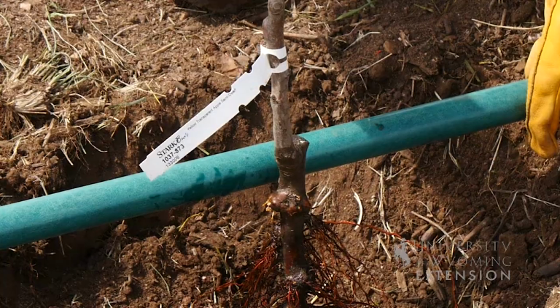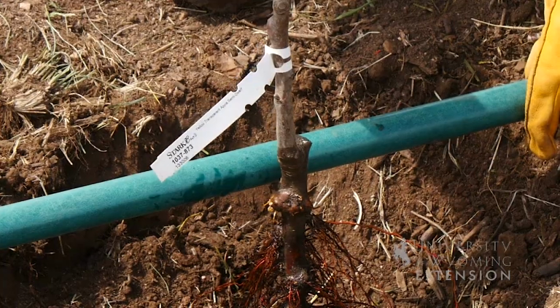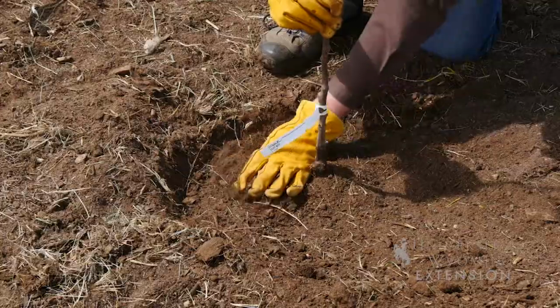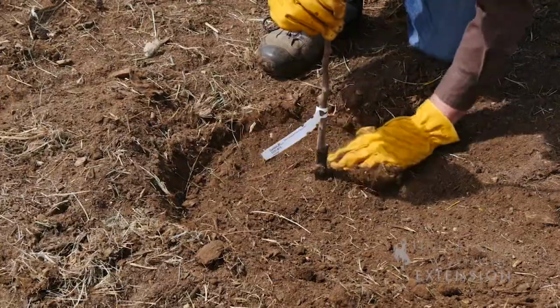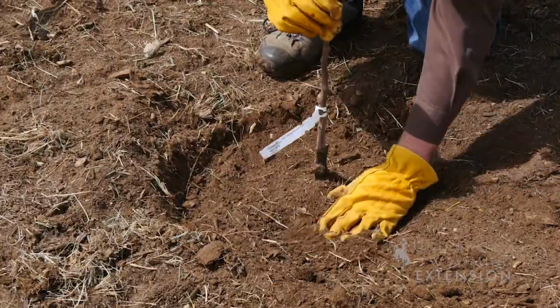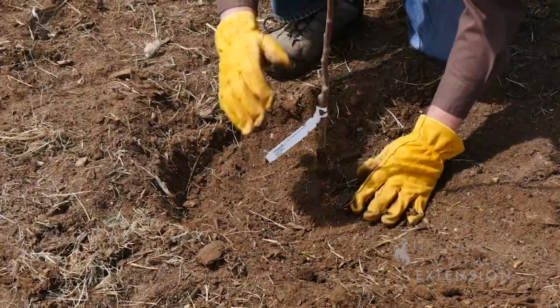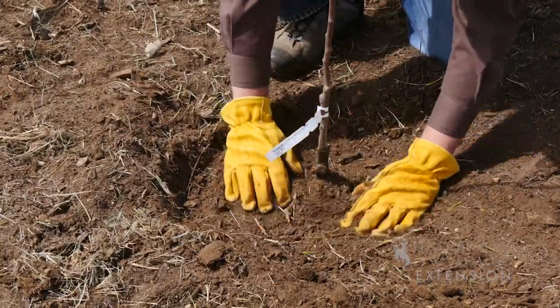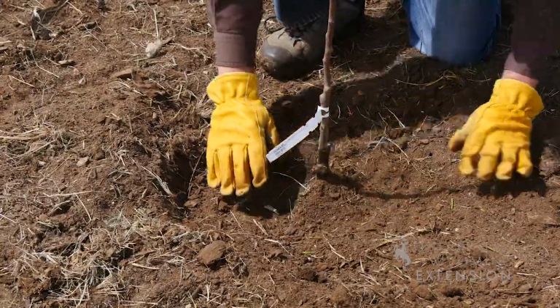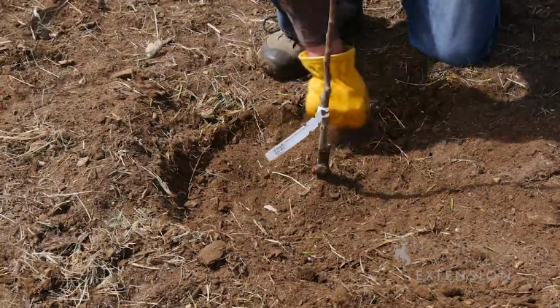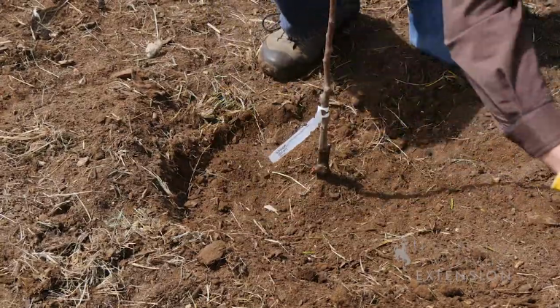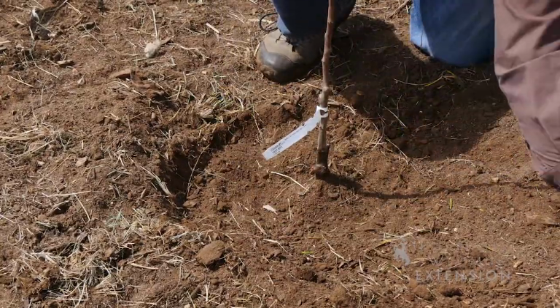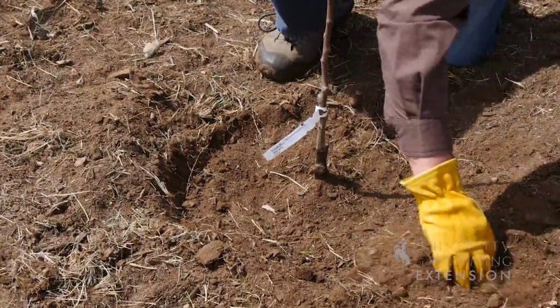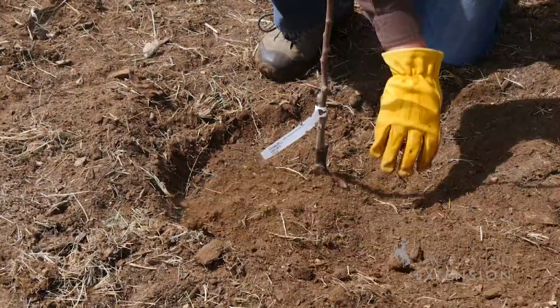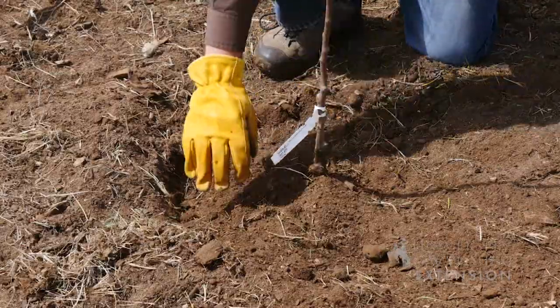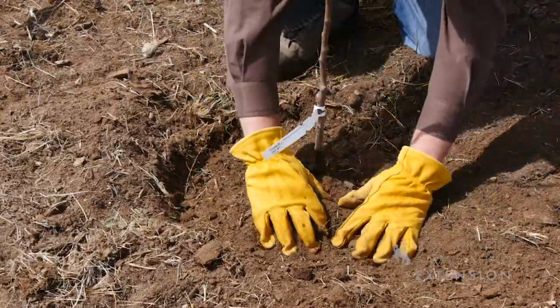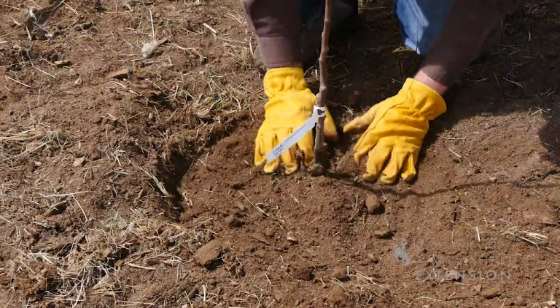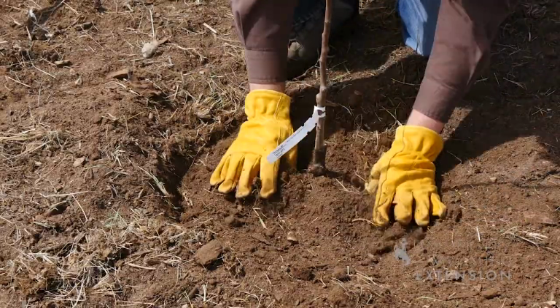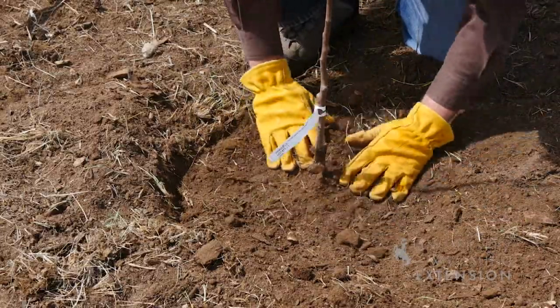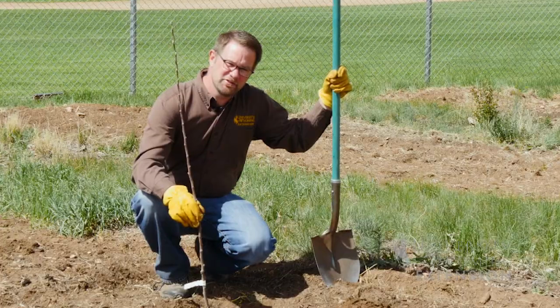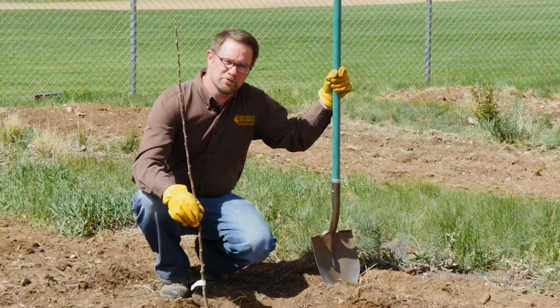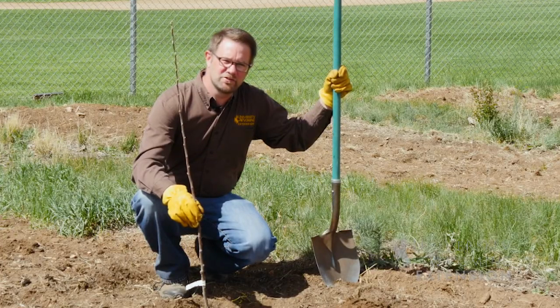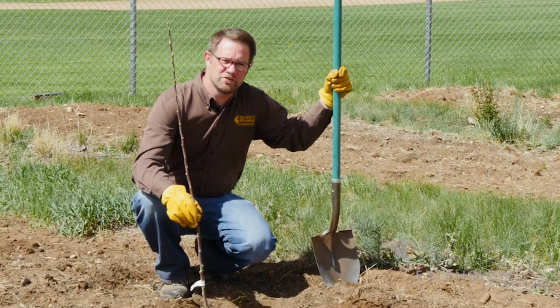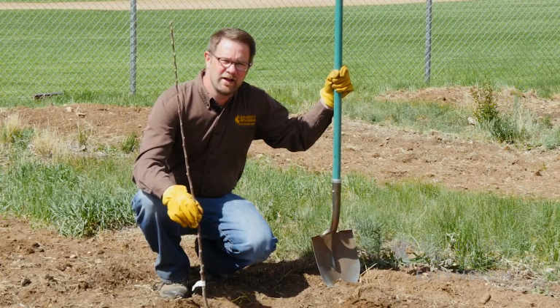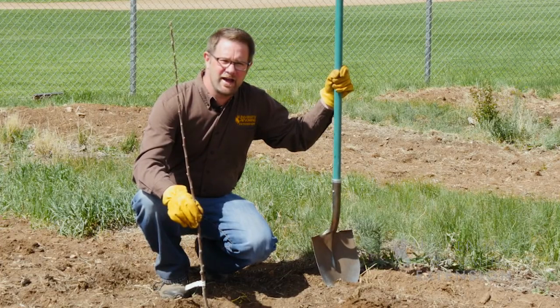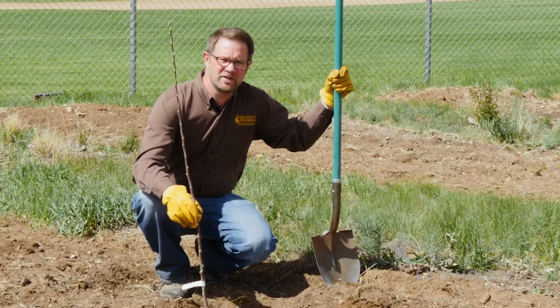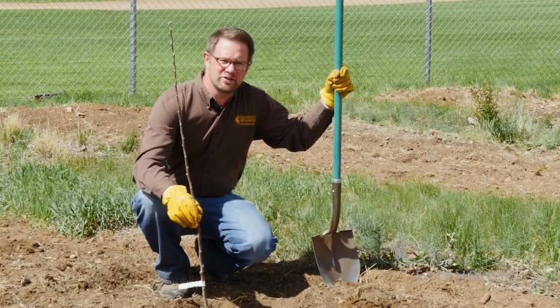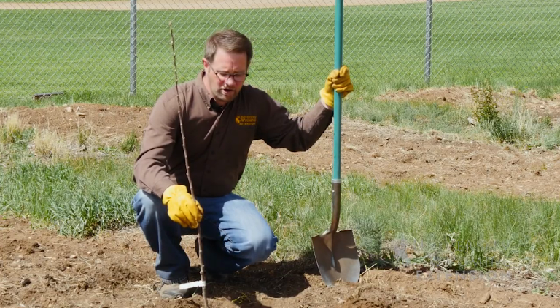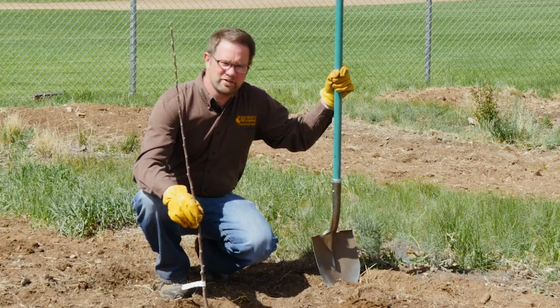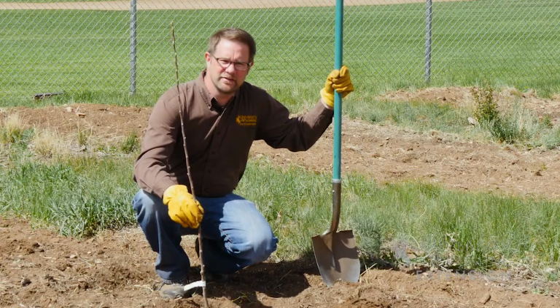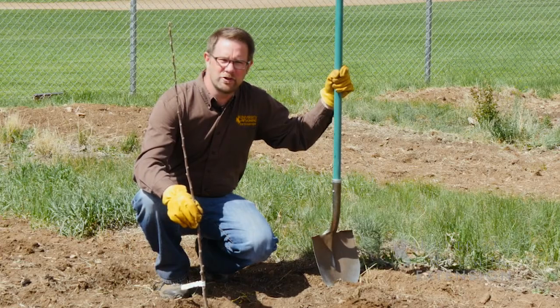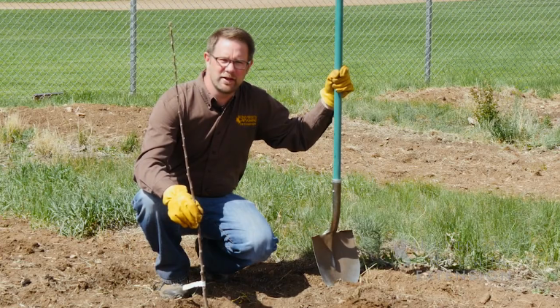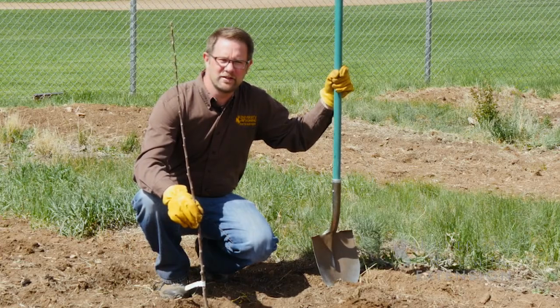Now it's just time to backfill that hole. We don't recommend using any fertilizers or soil amendments. You want to encourage those roots to adapt and to grow into the native soil you're planting into.